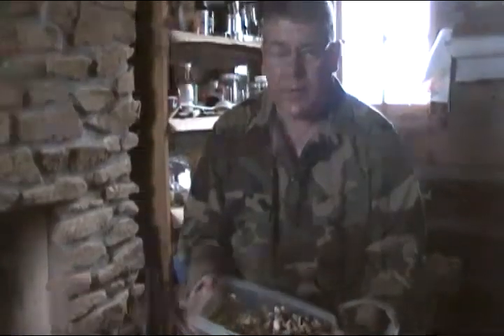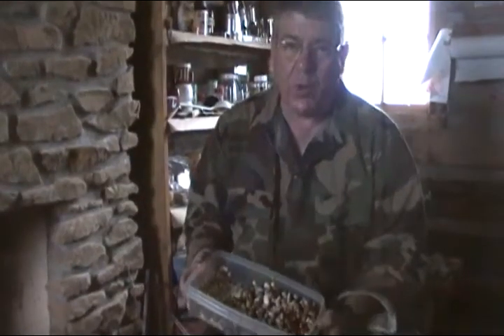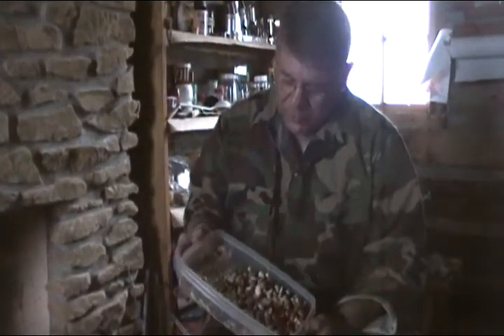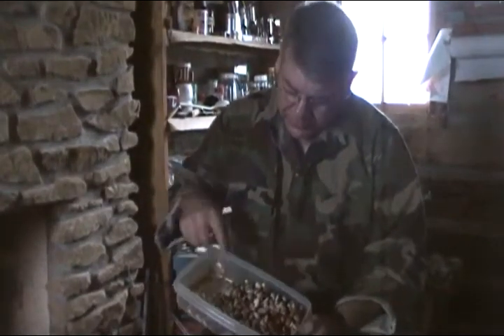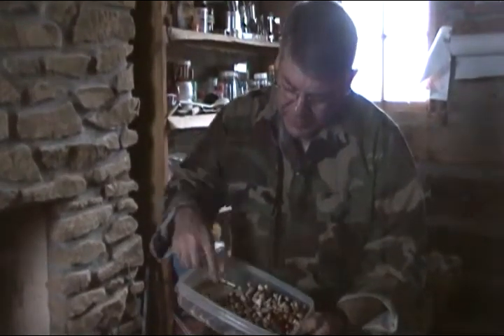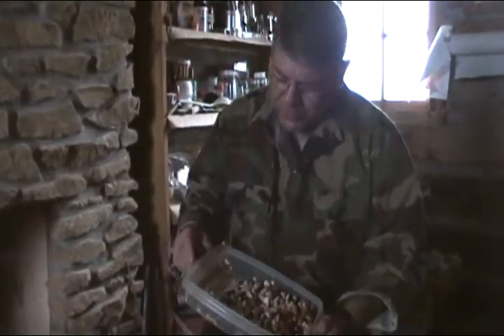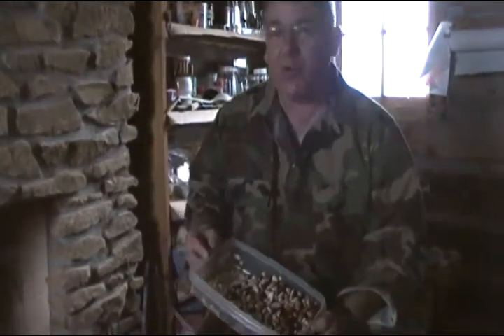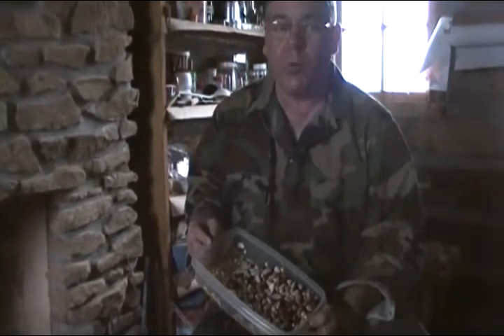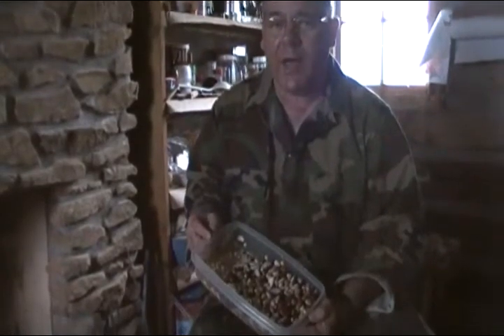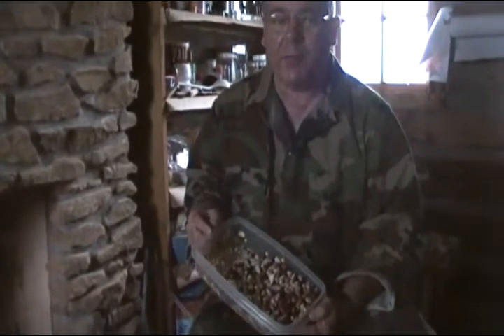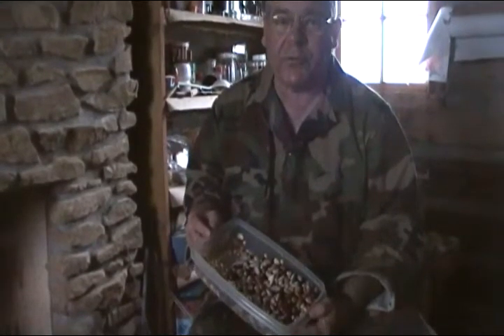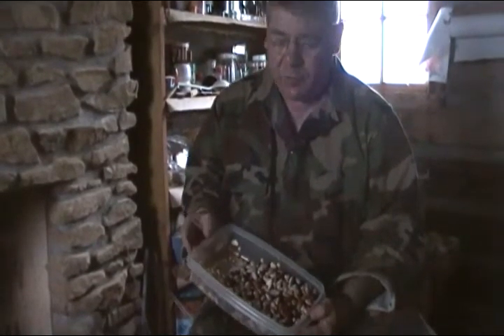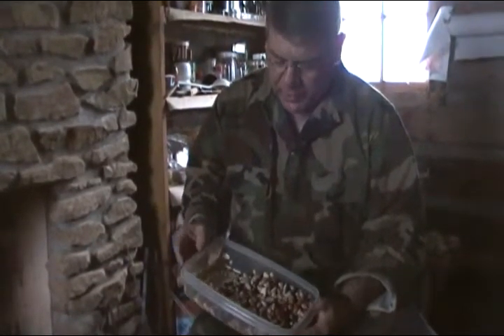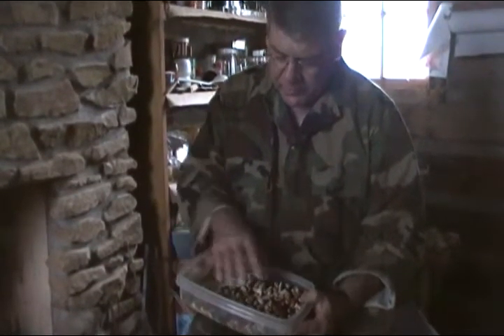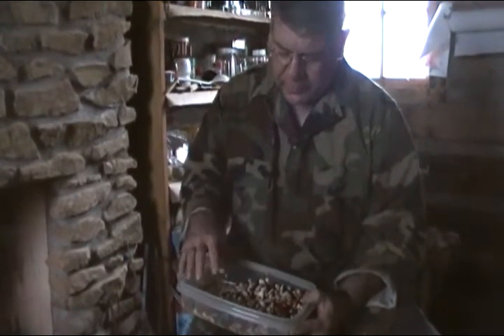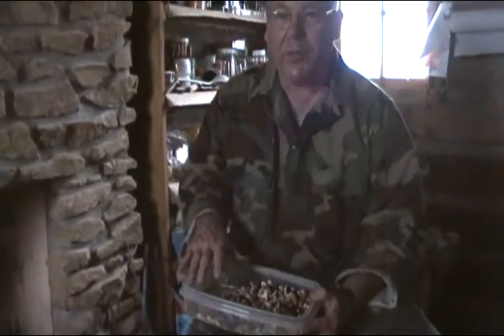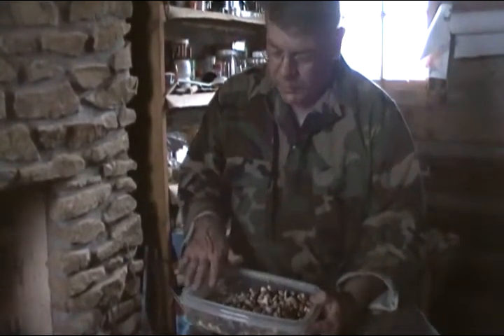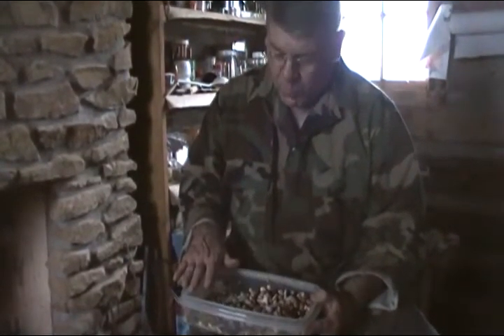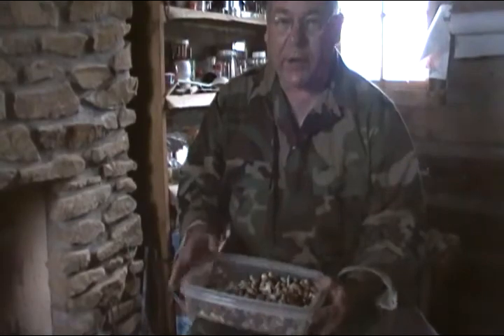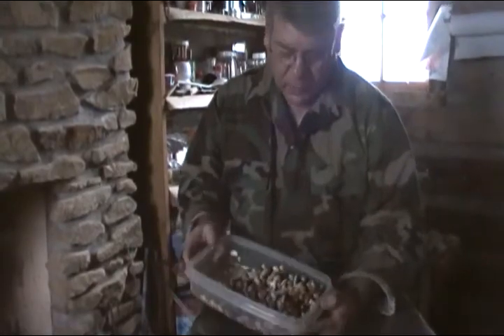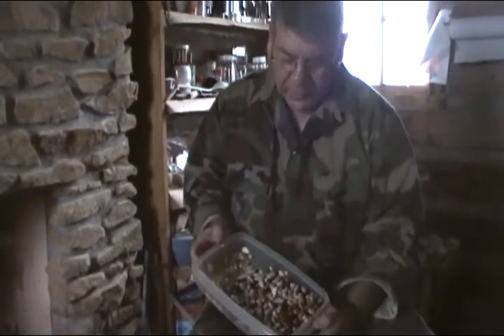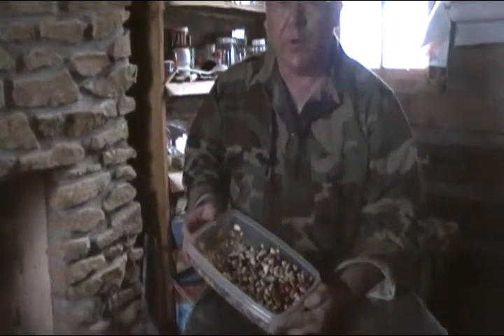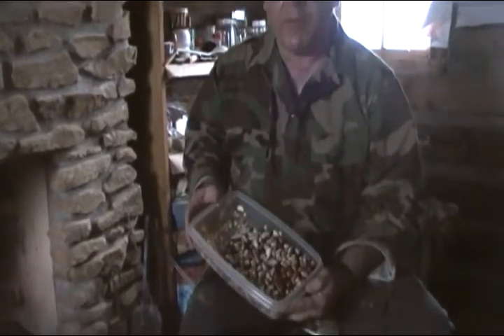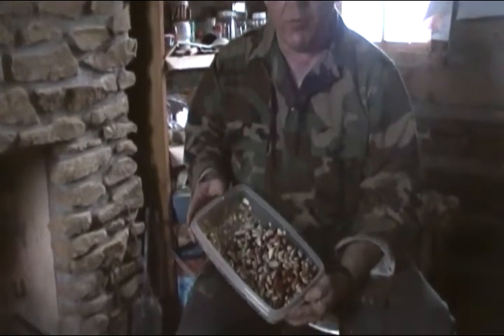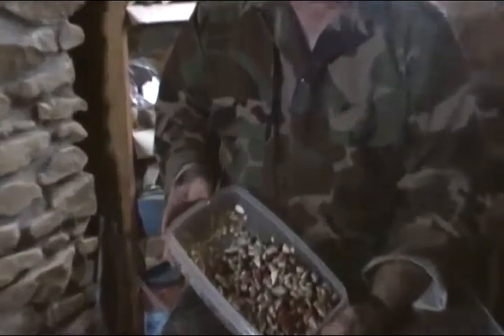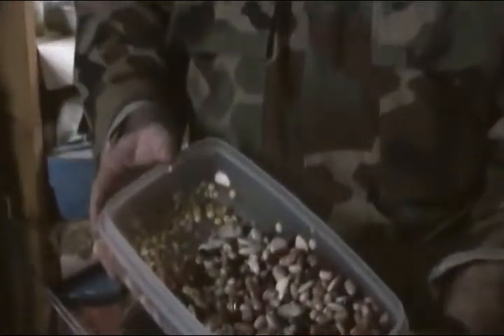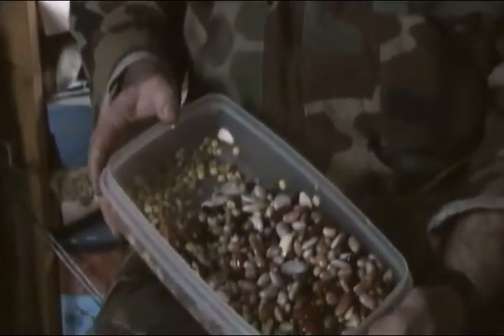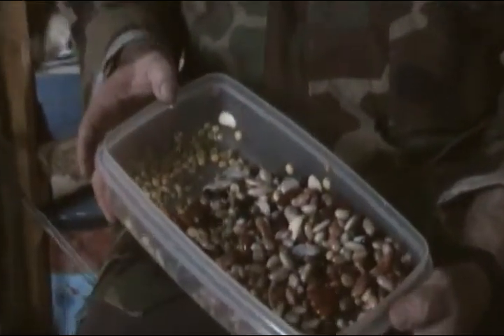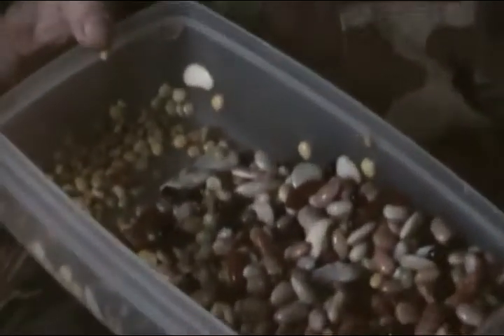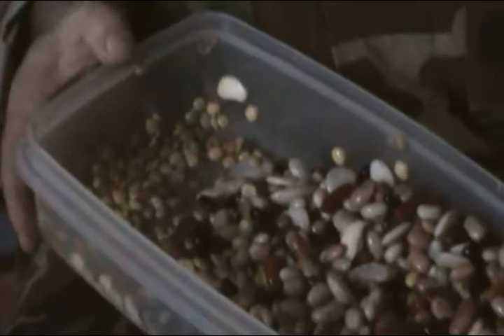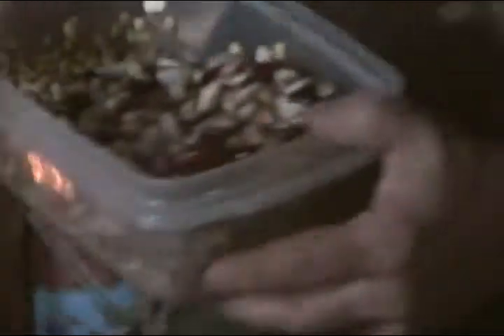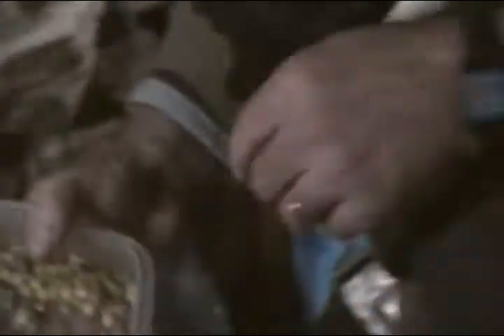Next we have our 16 bean mixture. I started with 1½ cups last night, filled this container with water, and notice that these have soaked up — maybe doubled or tripled in size. So let's go ahead and add them to our ham bone.